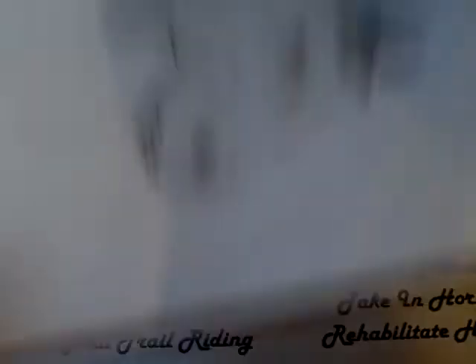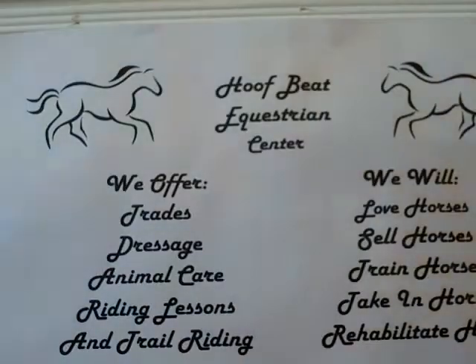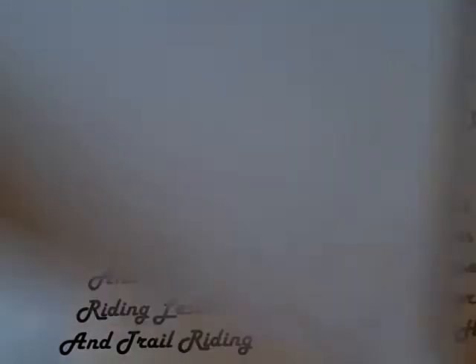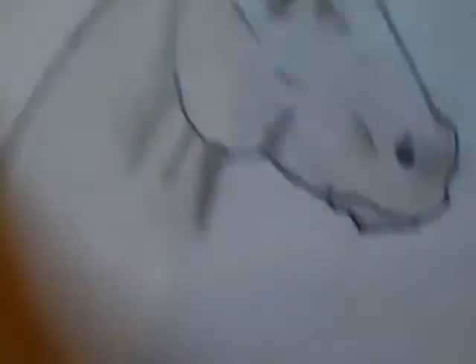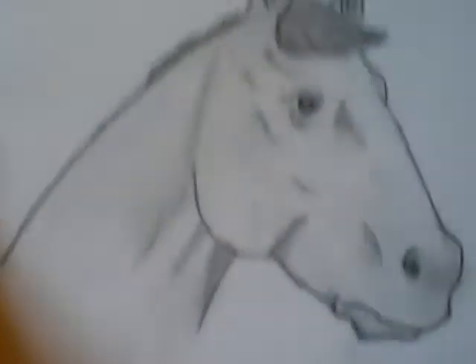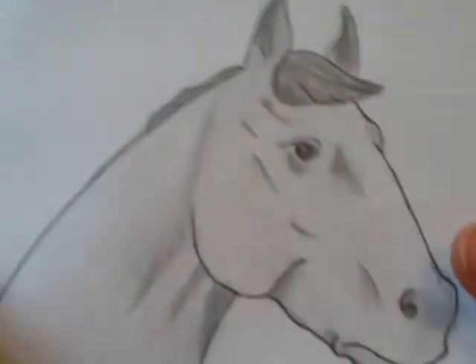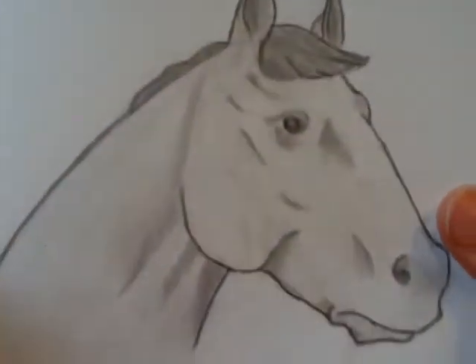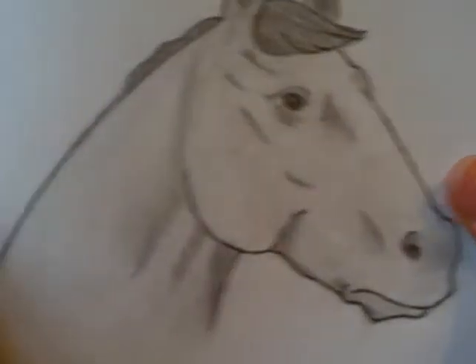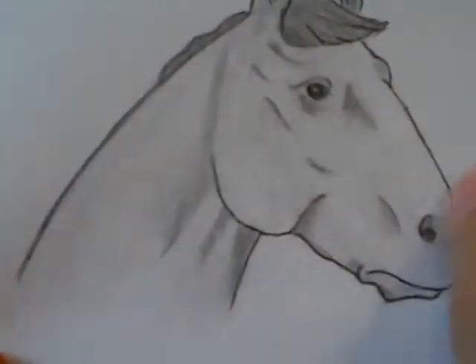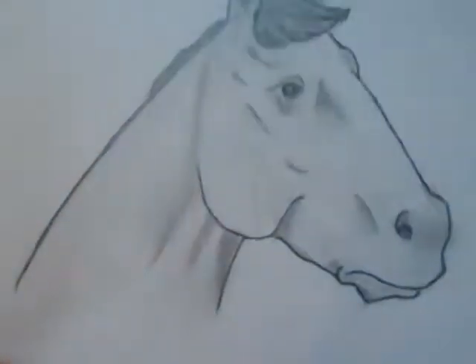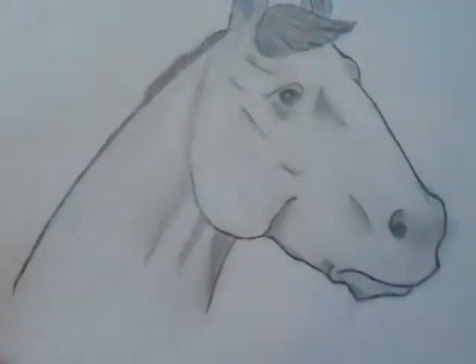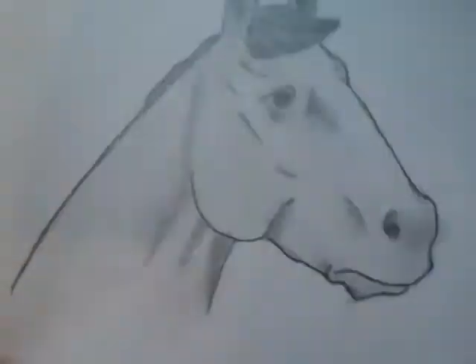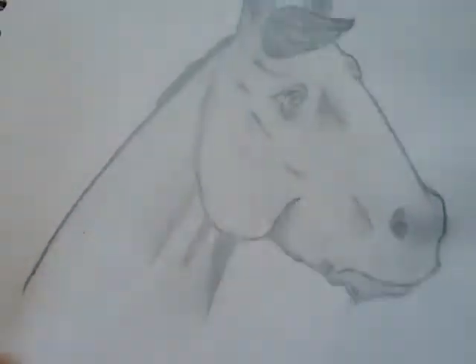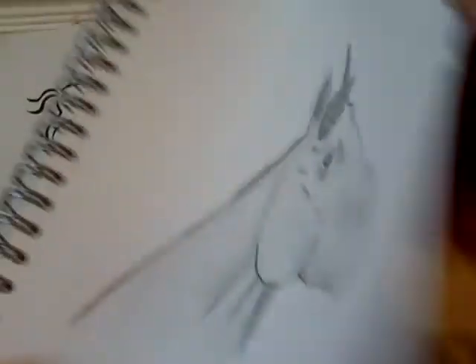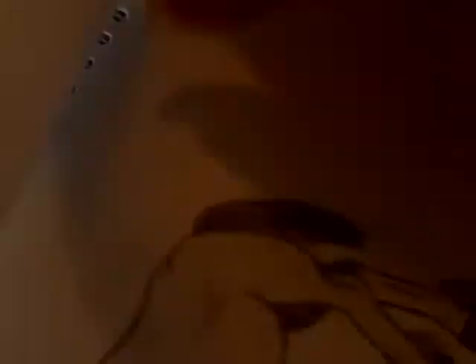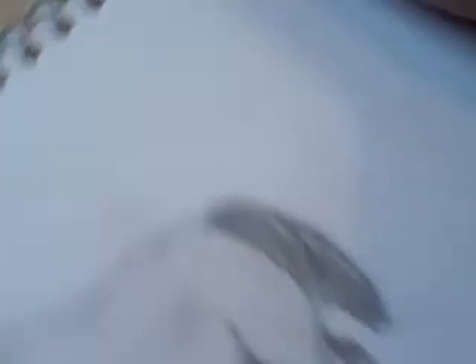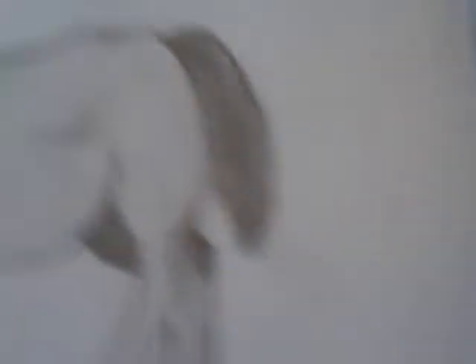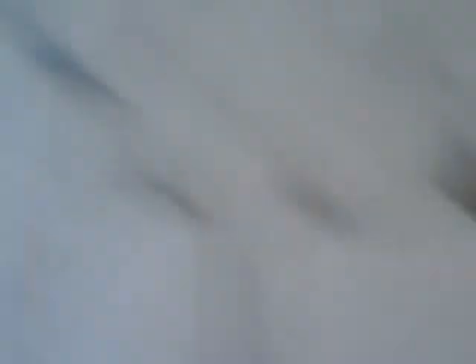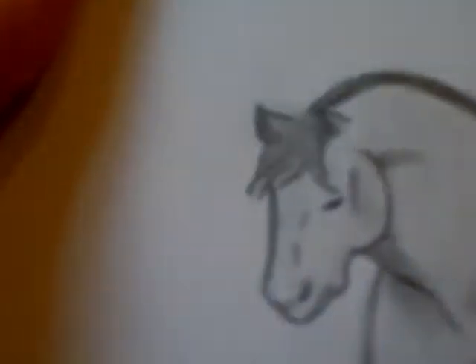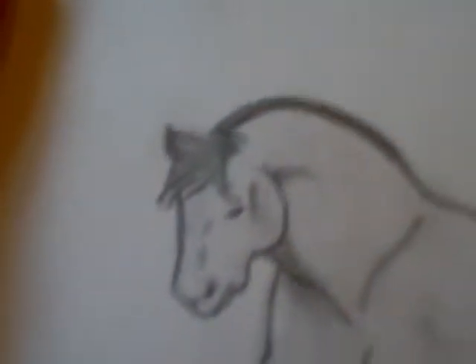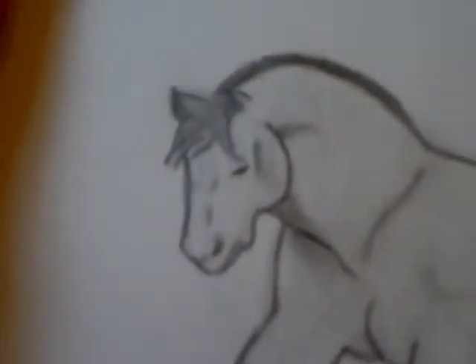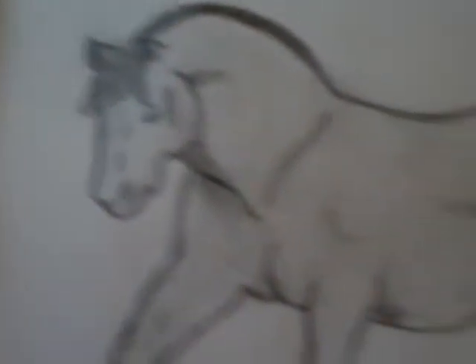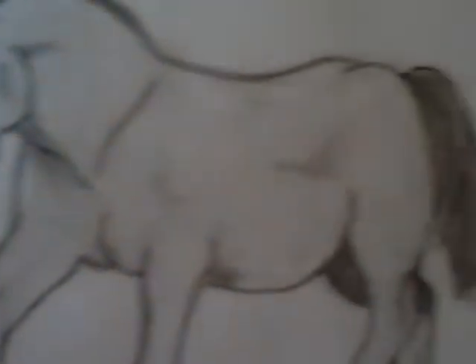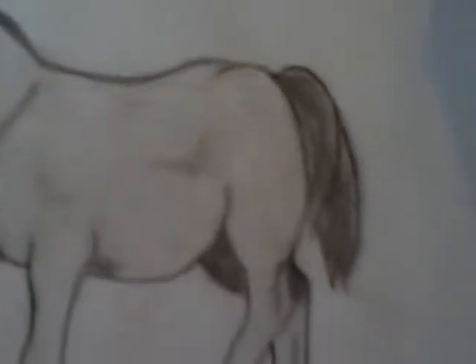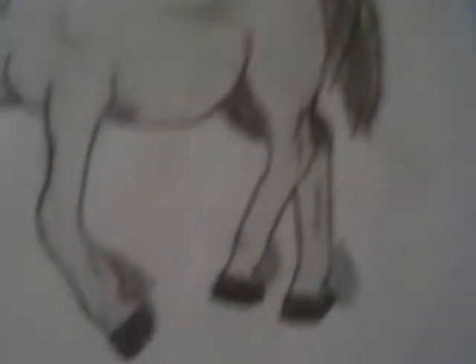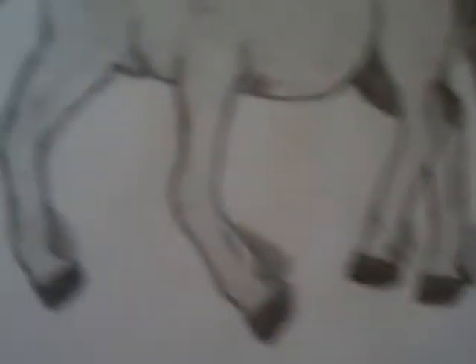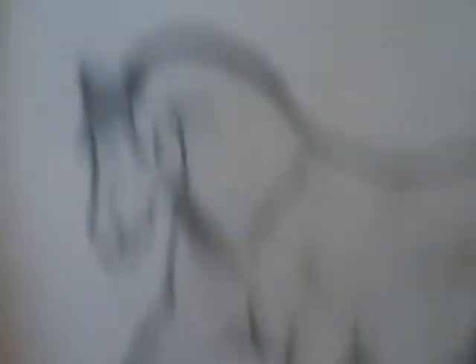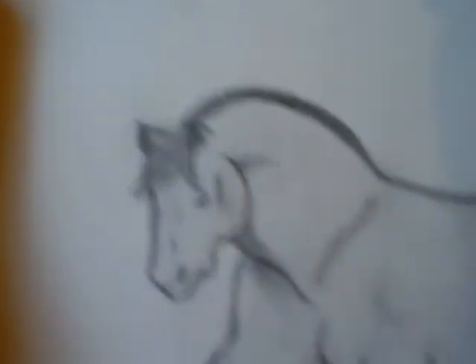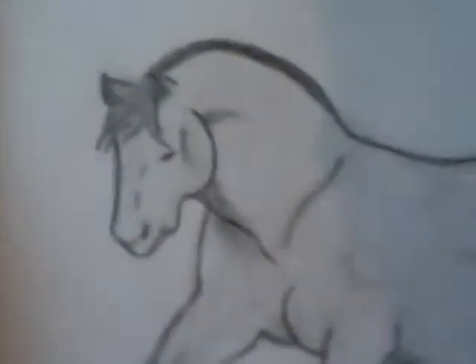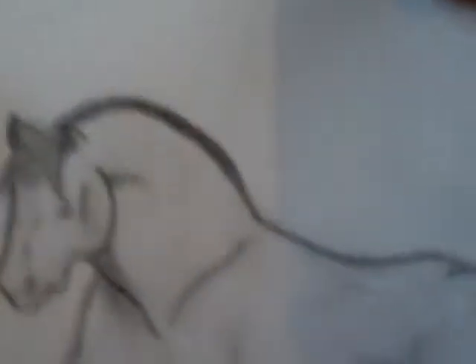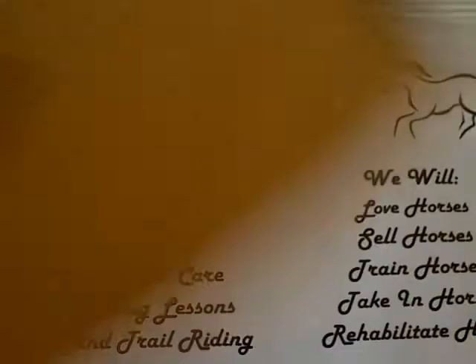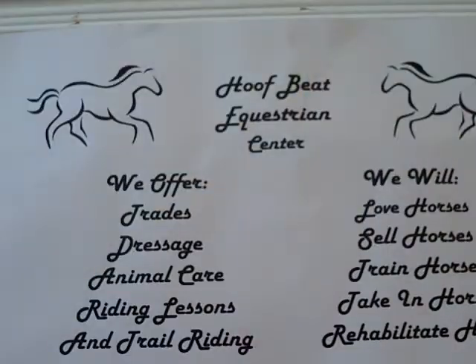Then I did this one. Not my favorite, but I like the first one the best. Then I did this one — it's a Clydesdale.